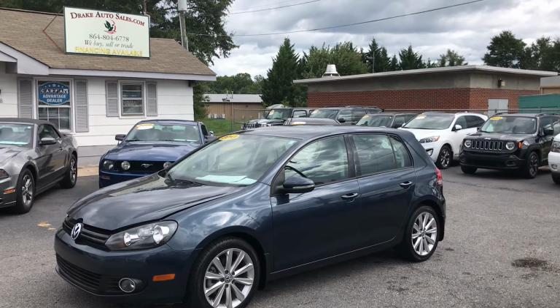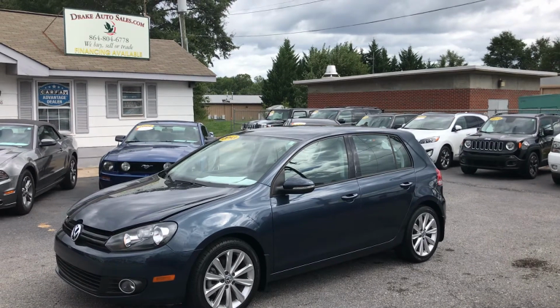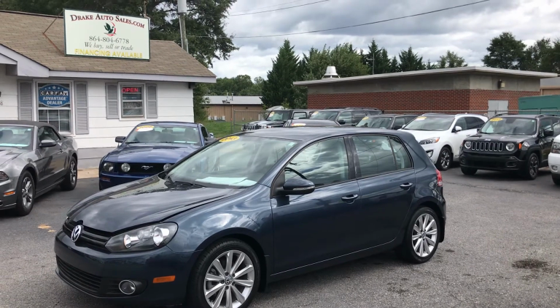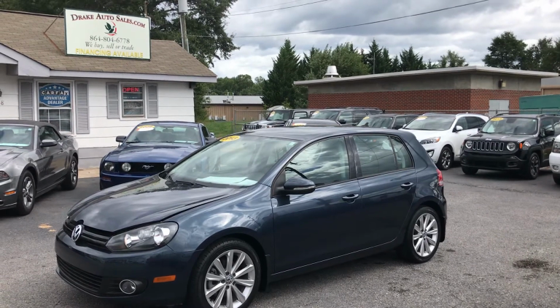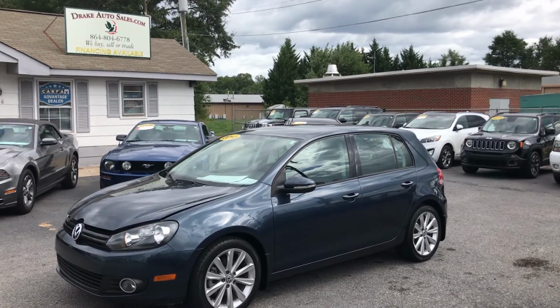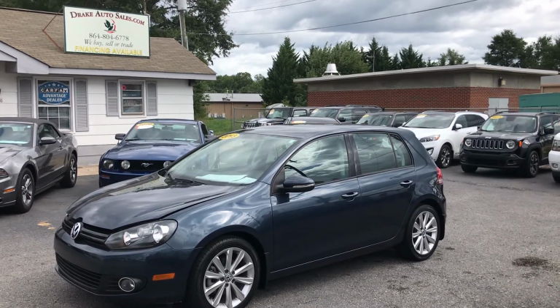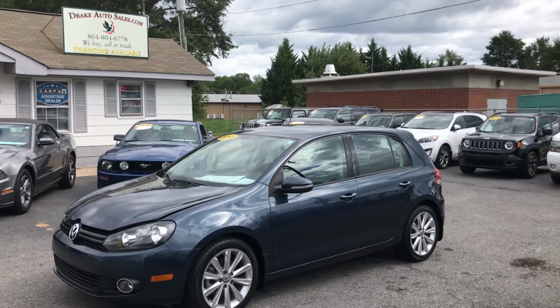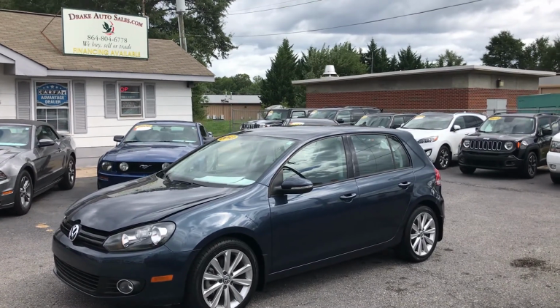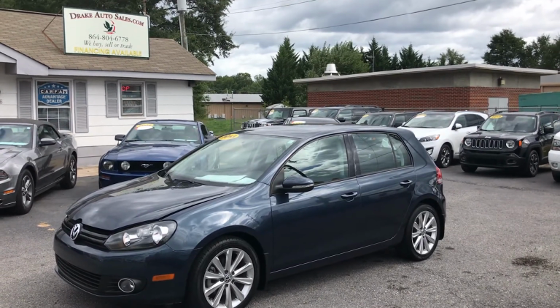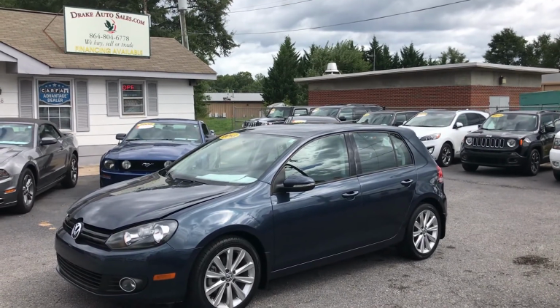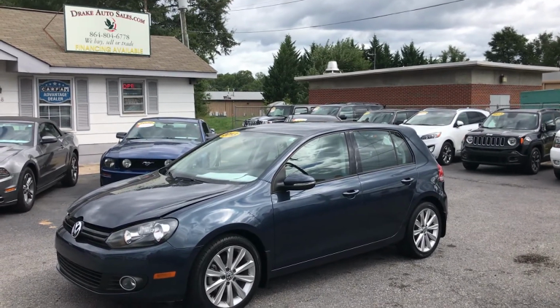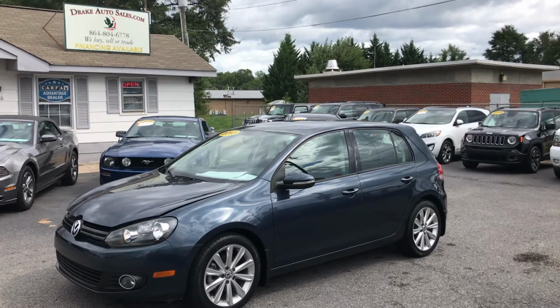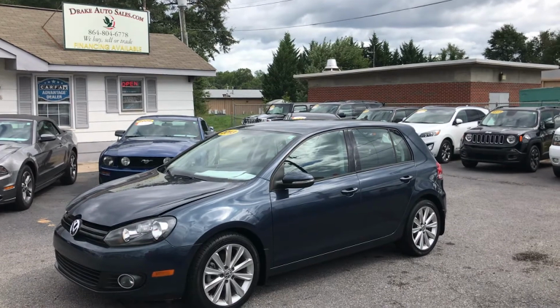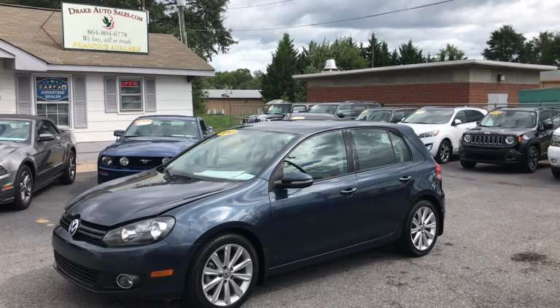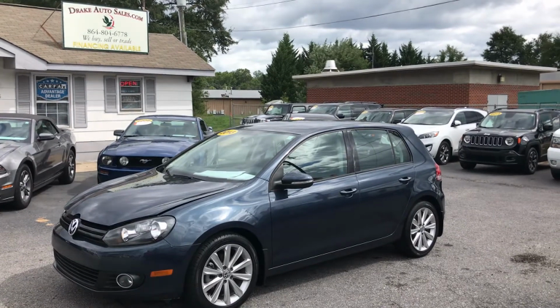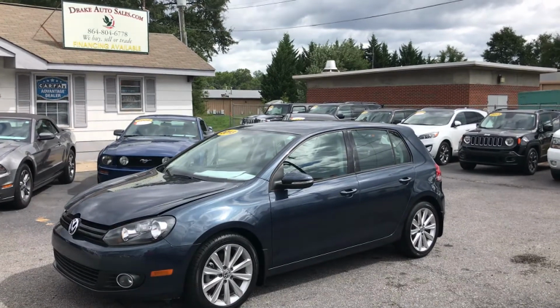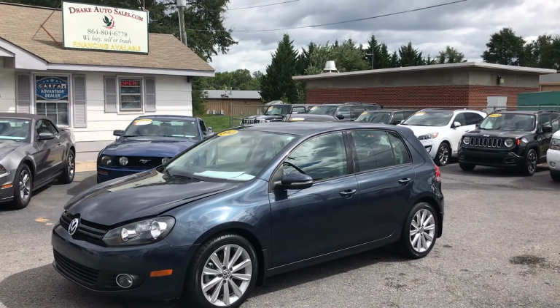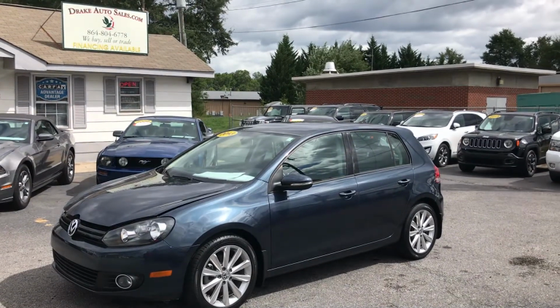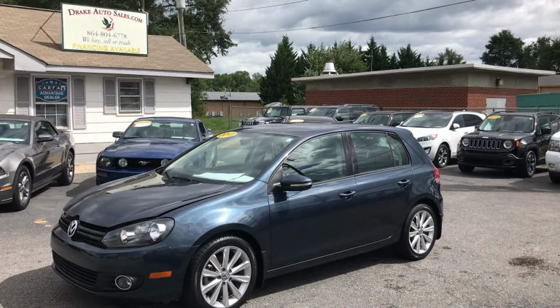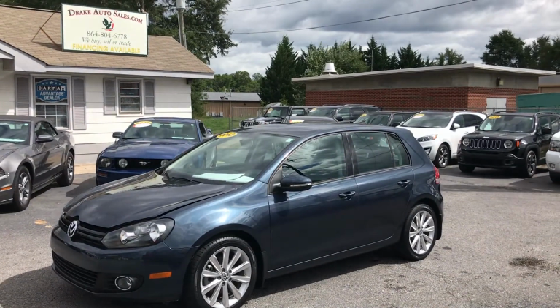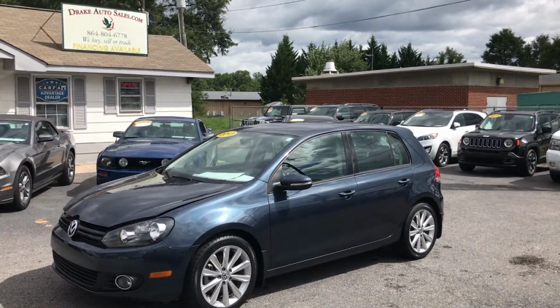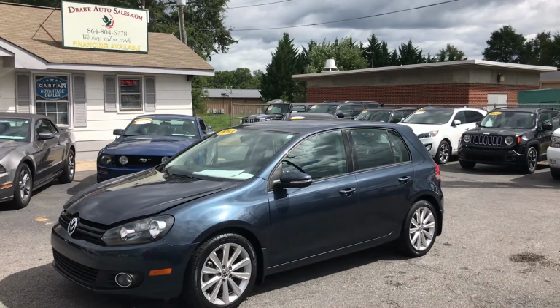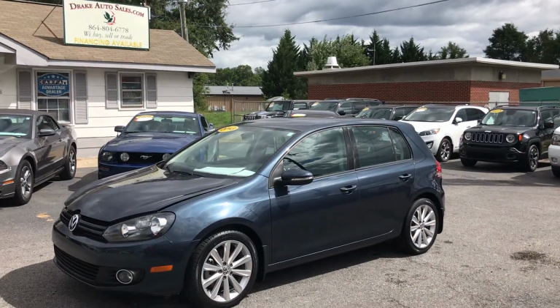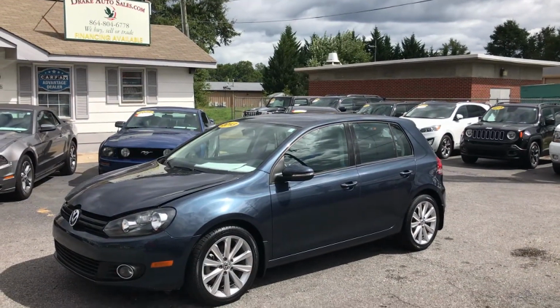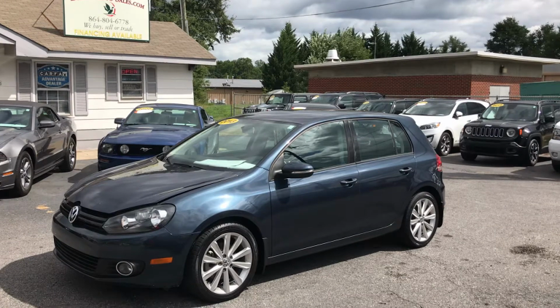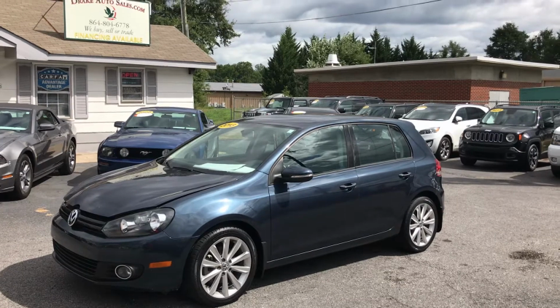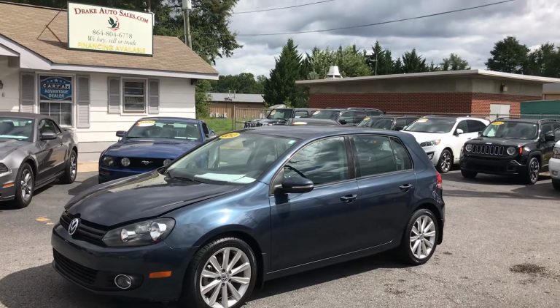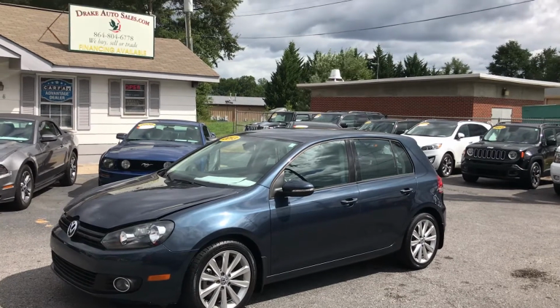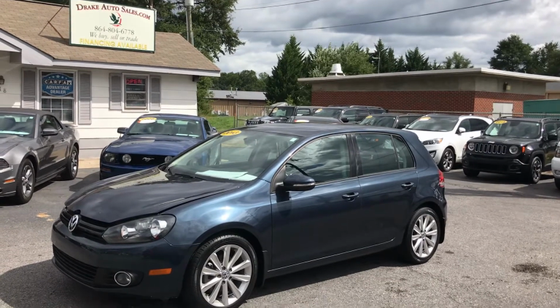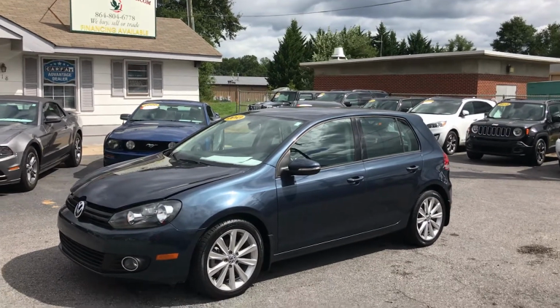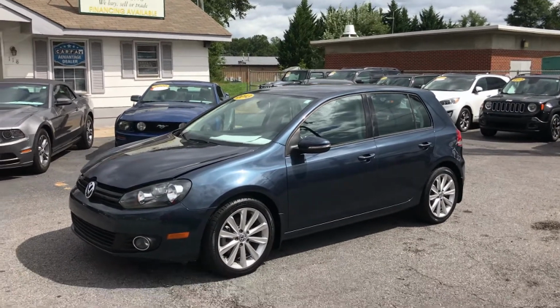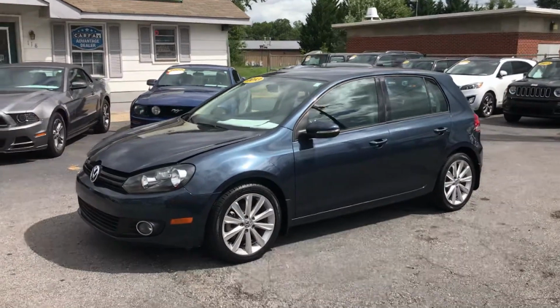Today I have for you a 2013 Volkswagen Golf TDI Diesel. This car gets 40 miles to the gallon. I repeat, 40 miles to the gallon. Let's take a look at it.